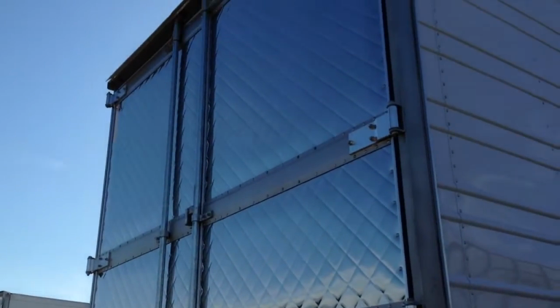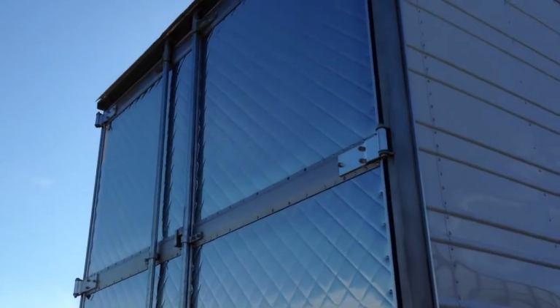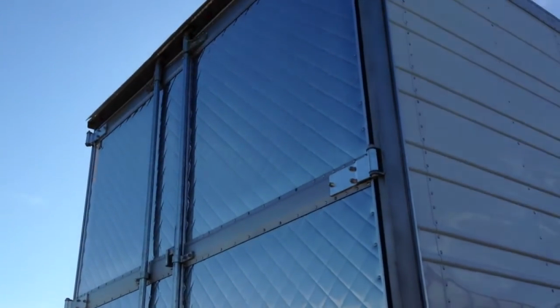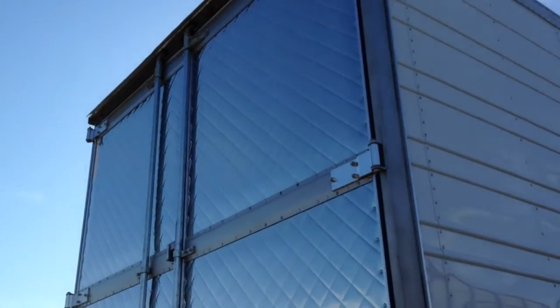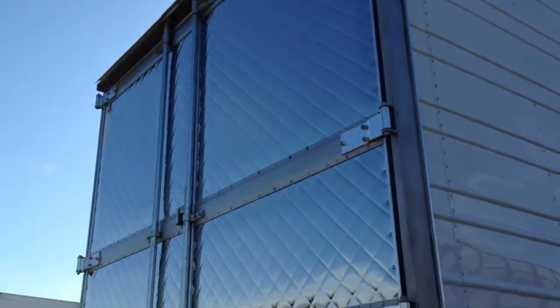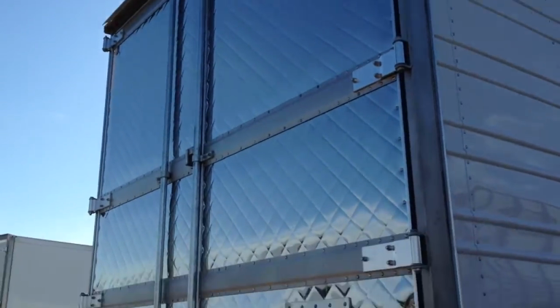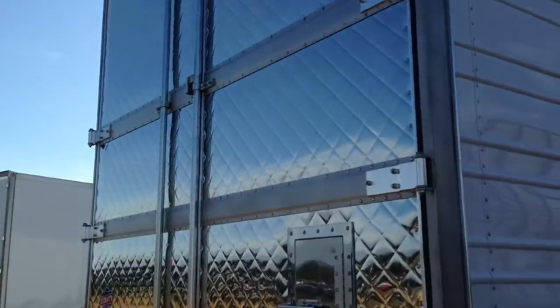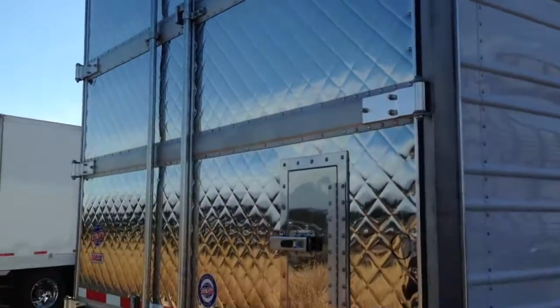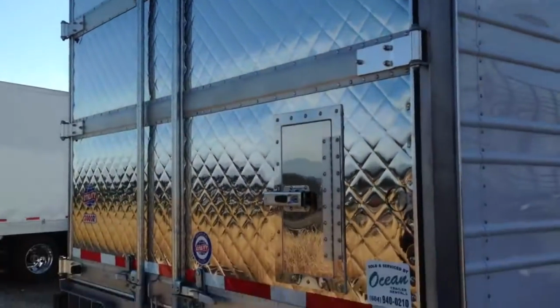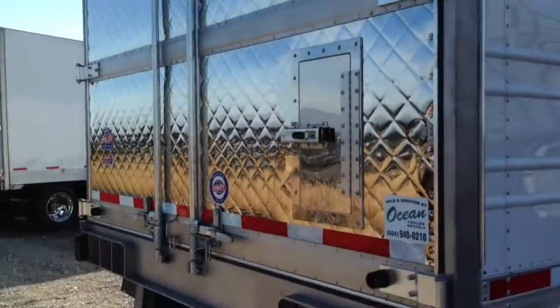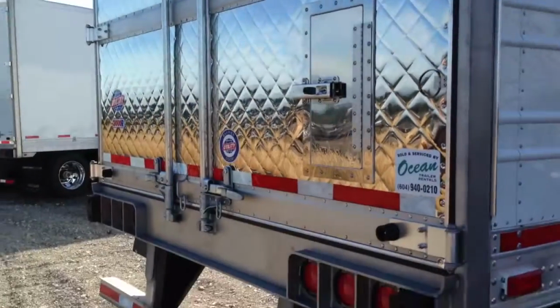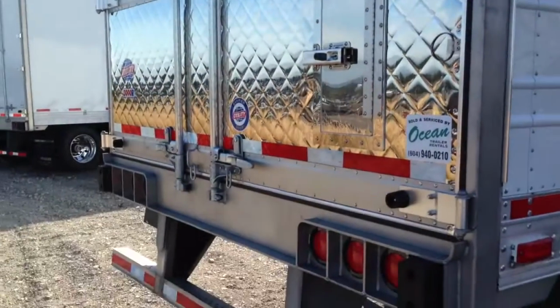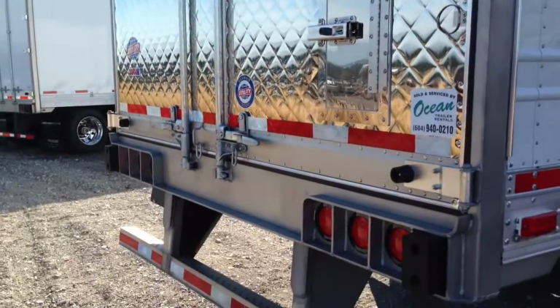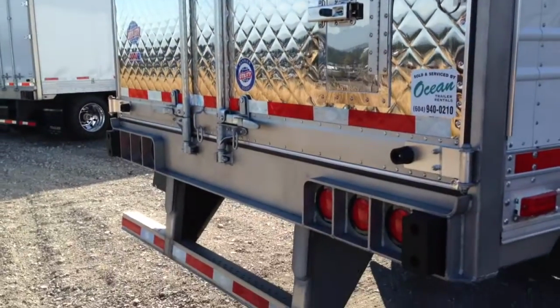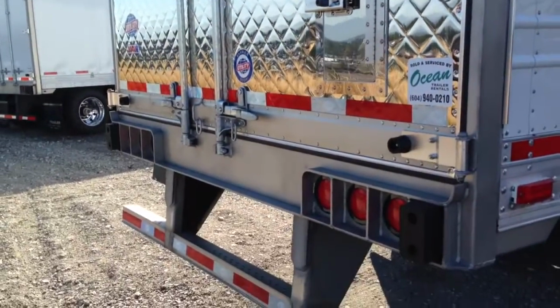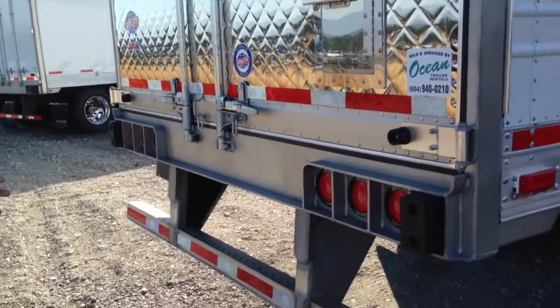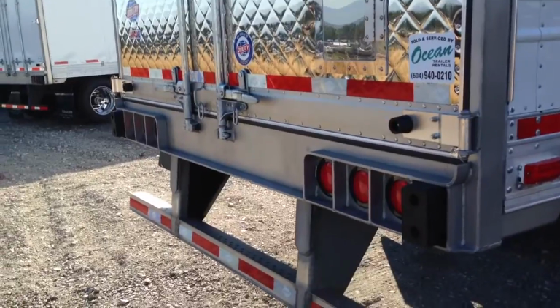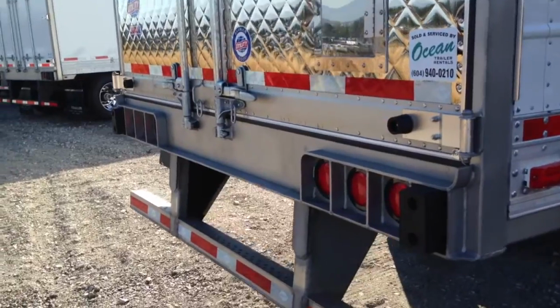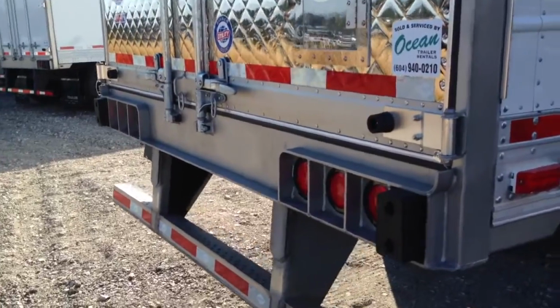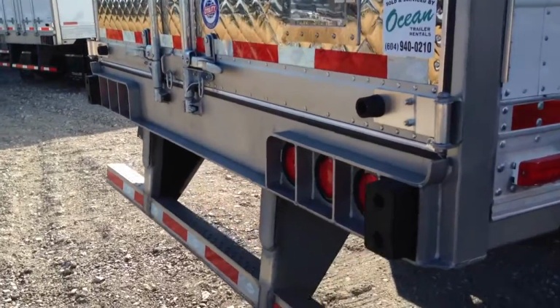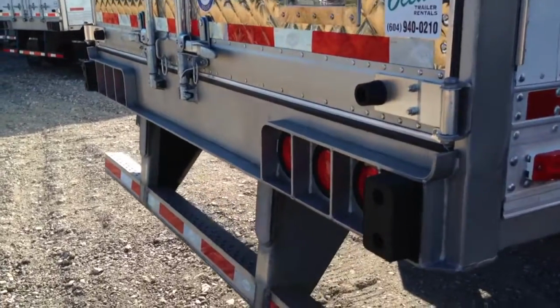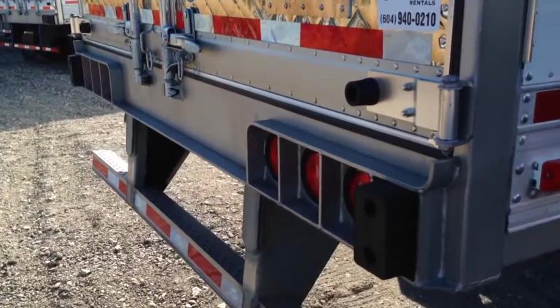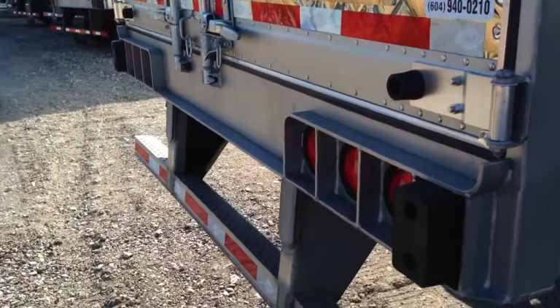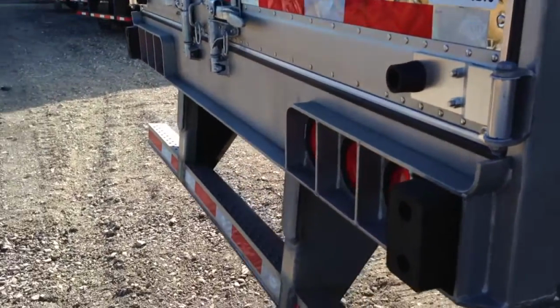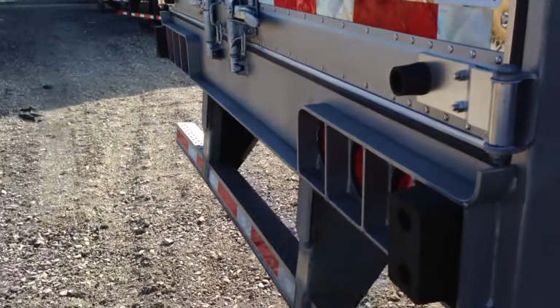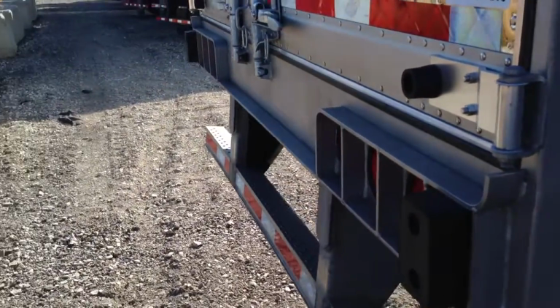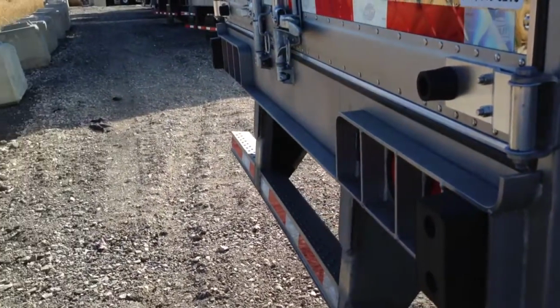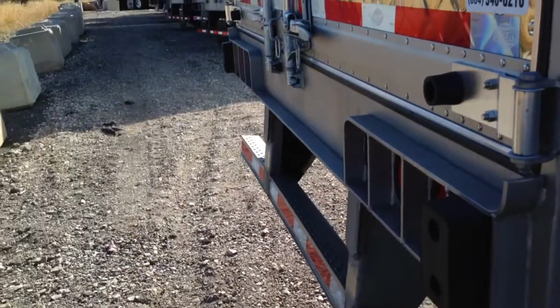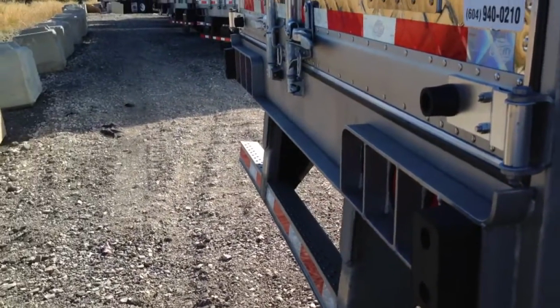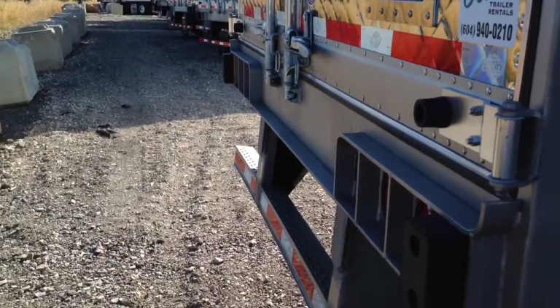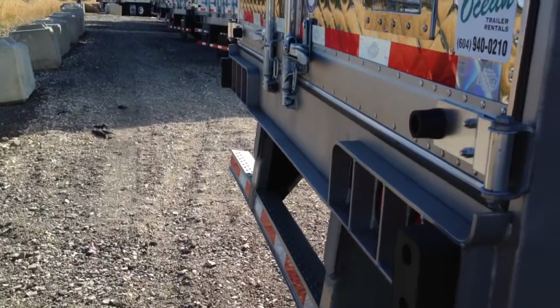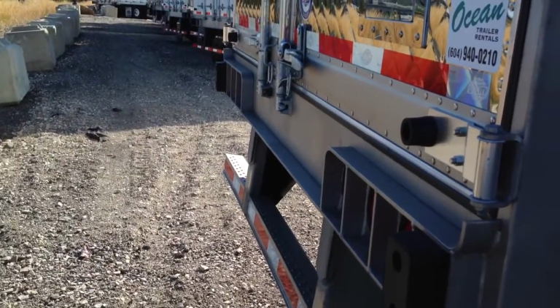This trailer has the stainless steel package with the stainless steel underride guard, rear buck plate, and stainless steel door cross braces.